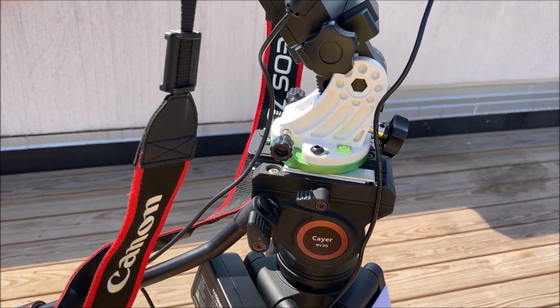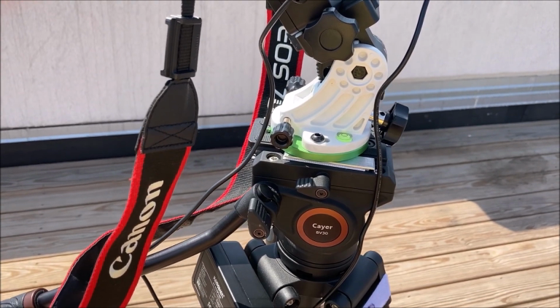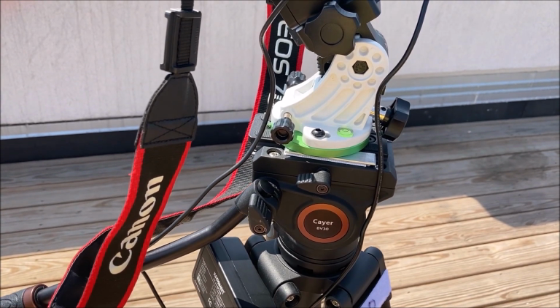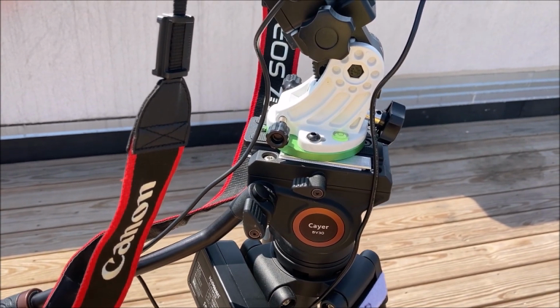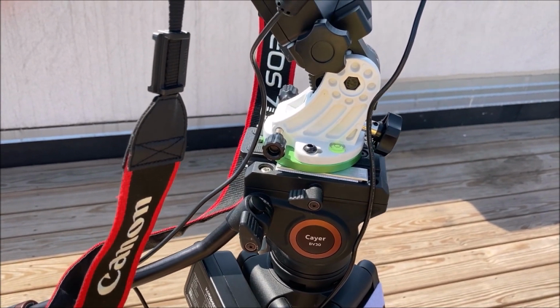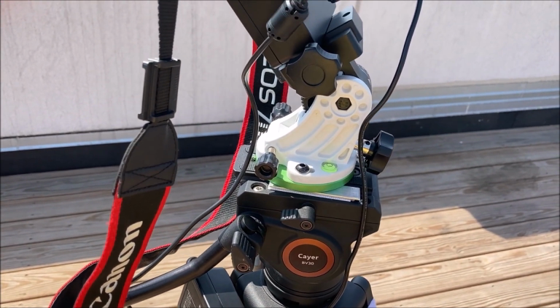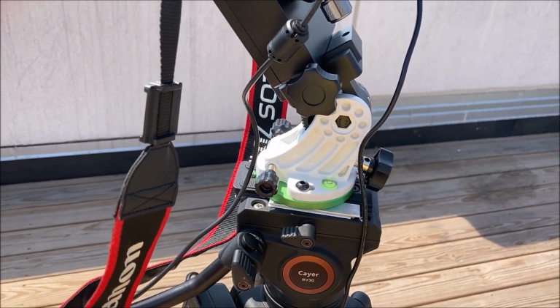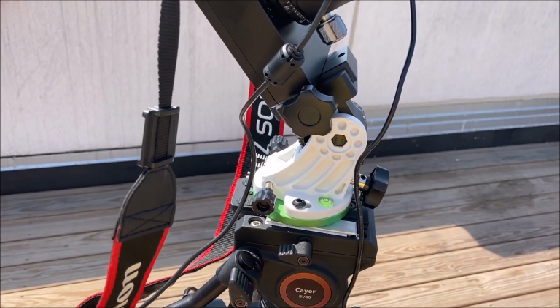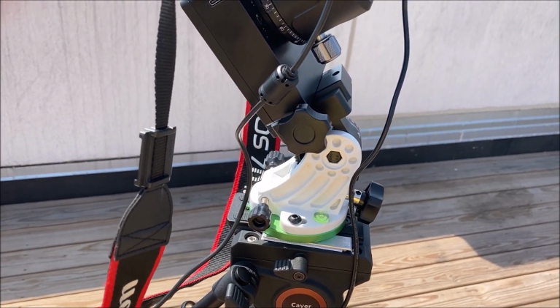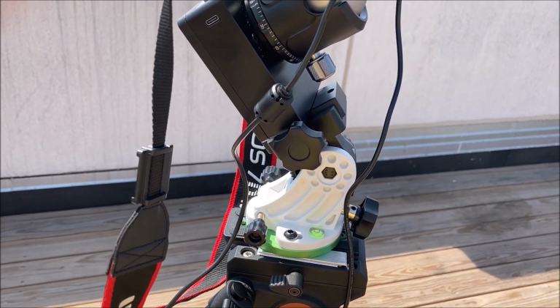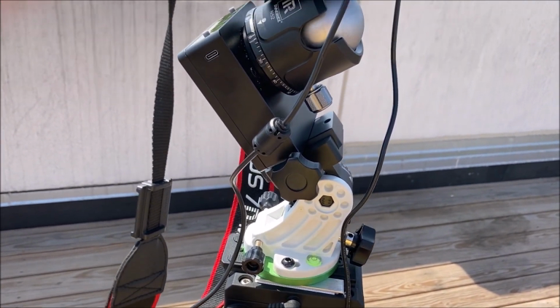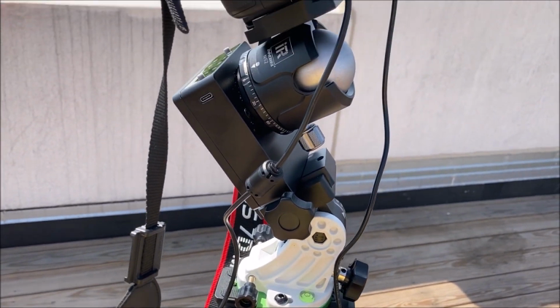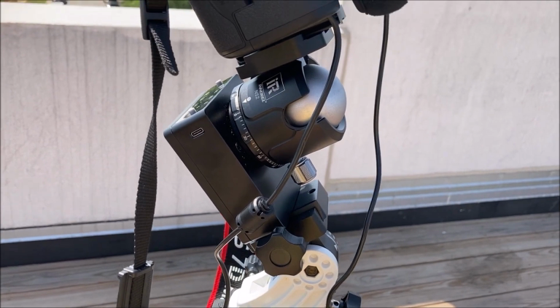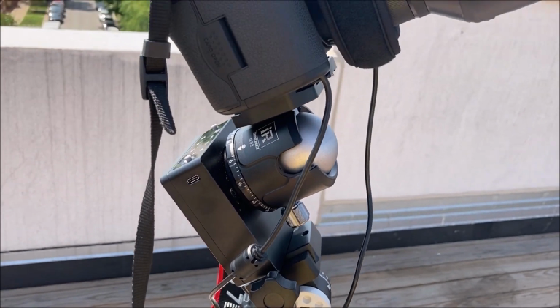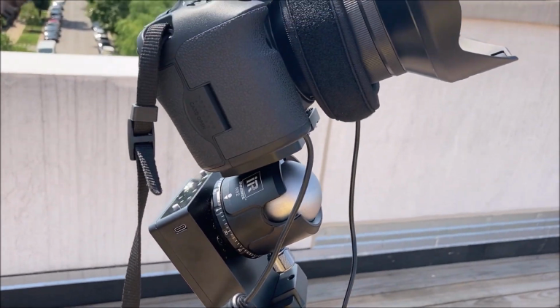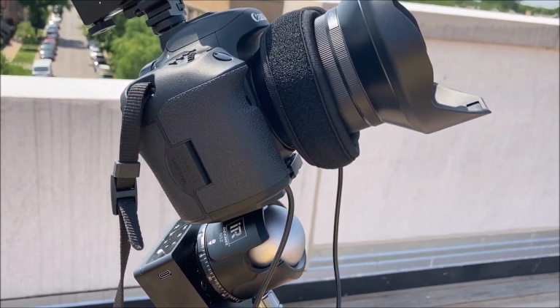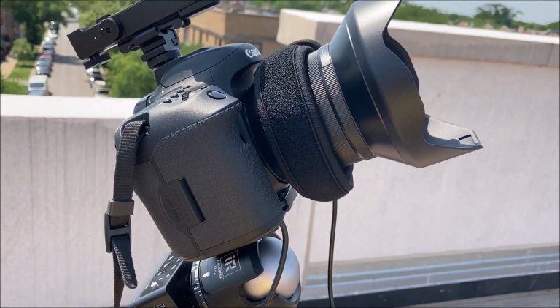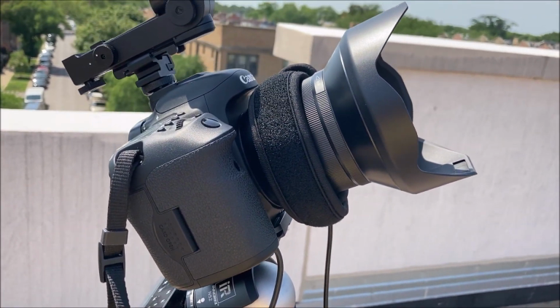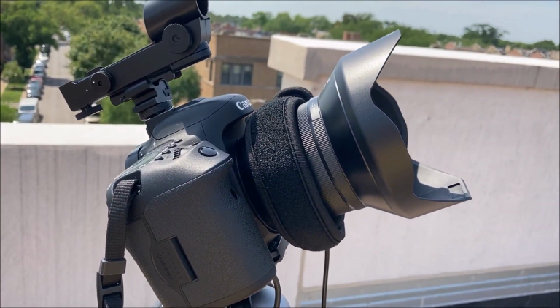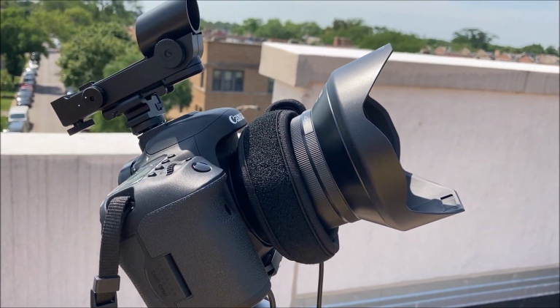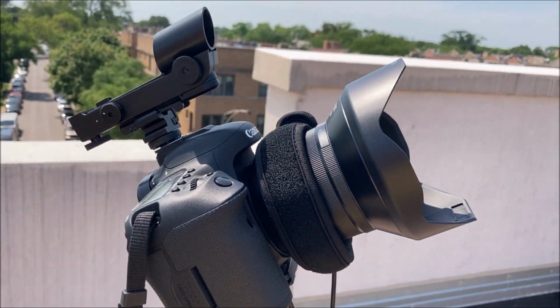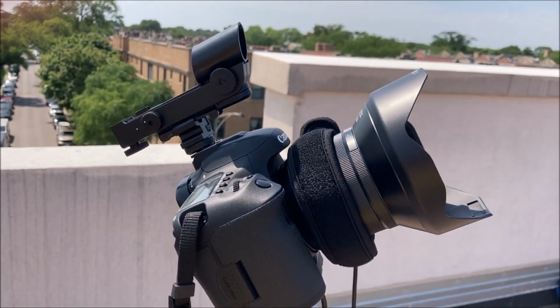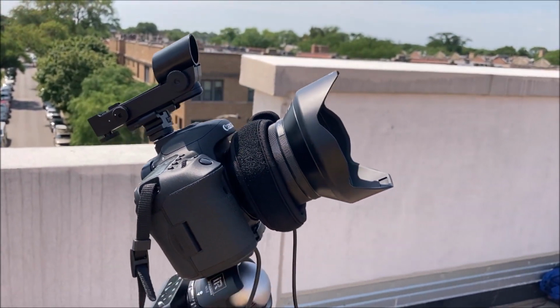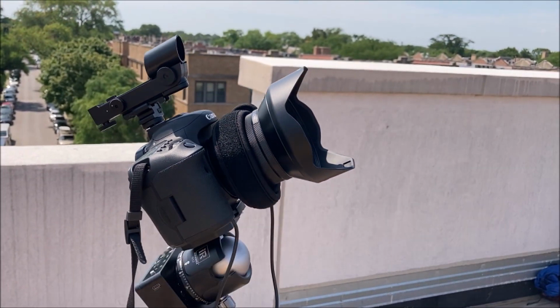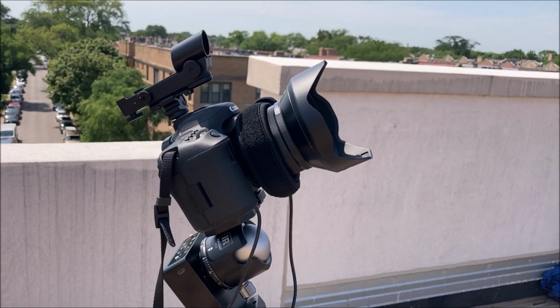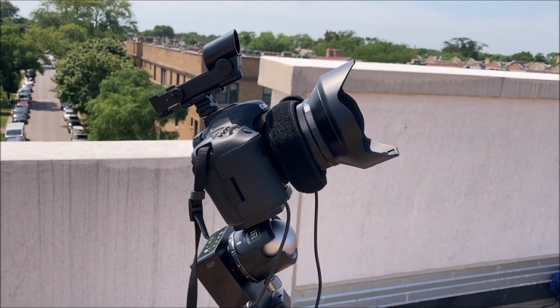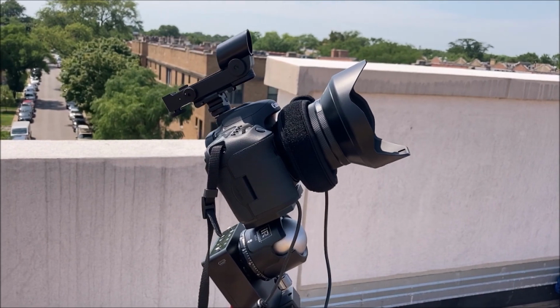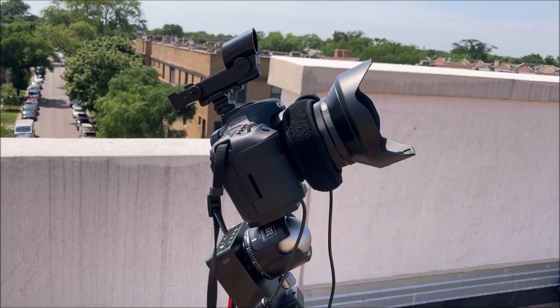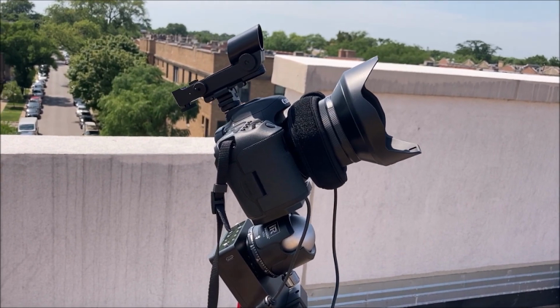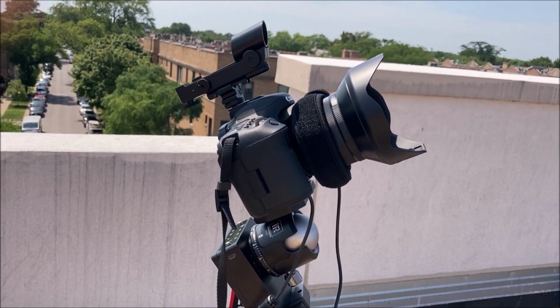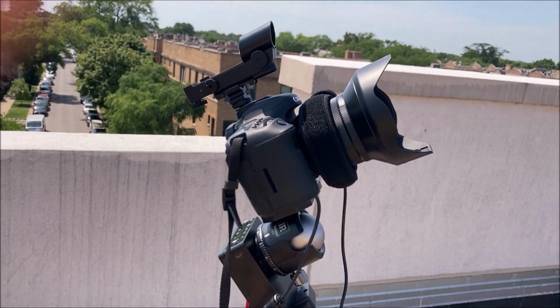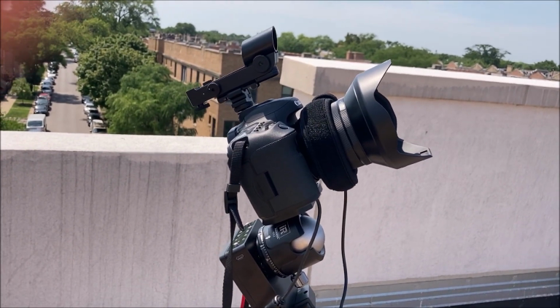So this is what I use, and moving forward I'll be posting images that I've taken with it. If you like the videos, please subscribe — I'll be producing some more. Thanks, bye.